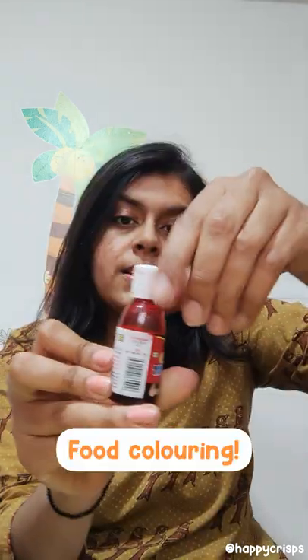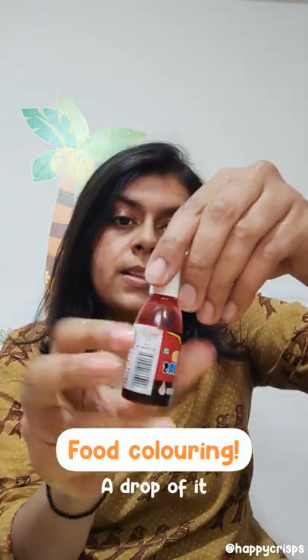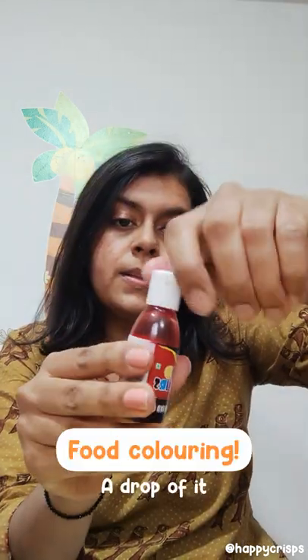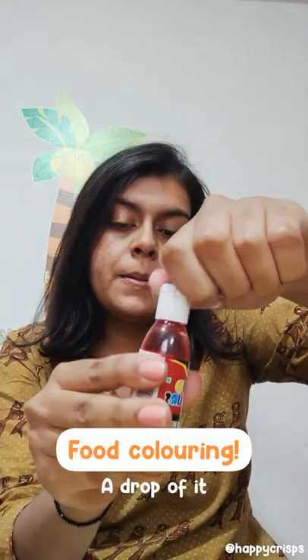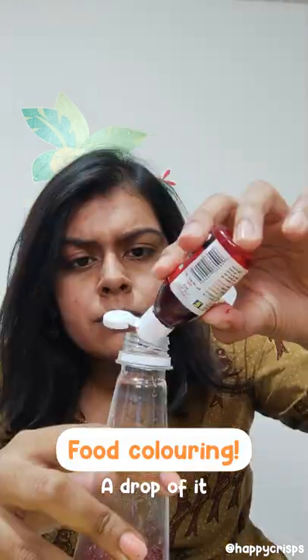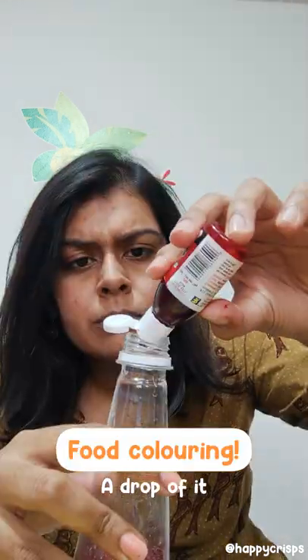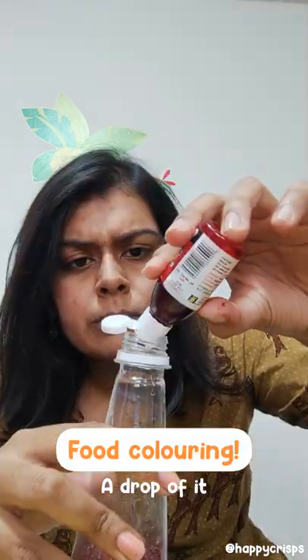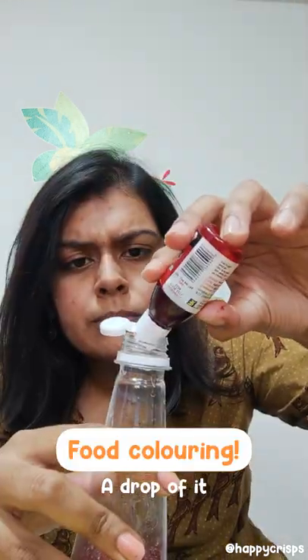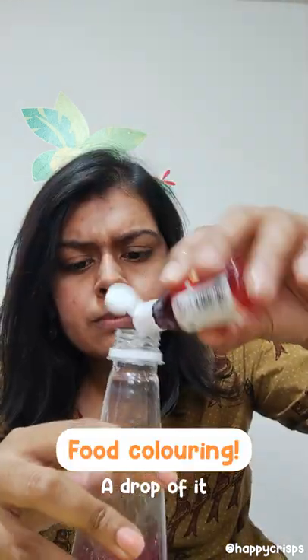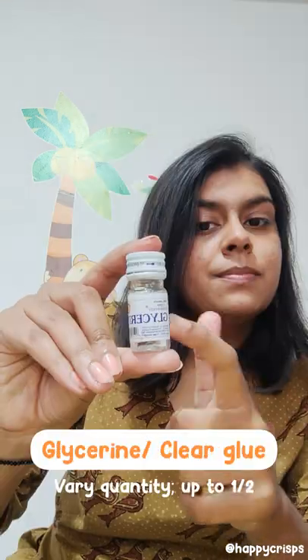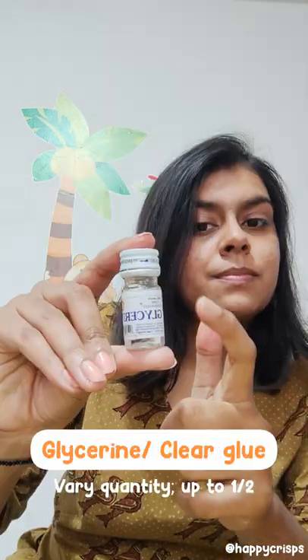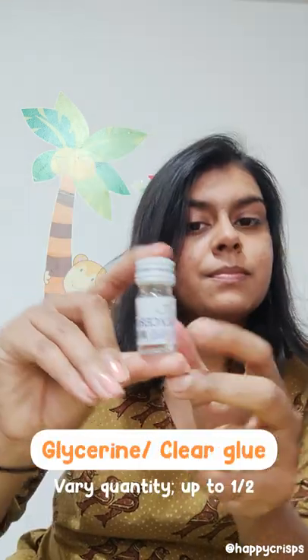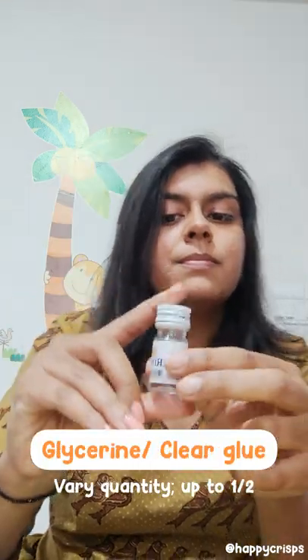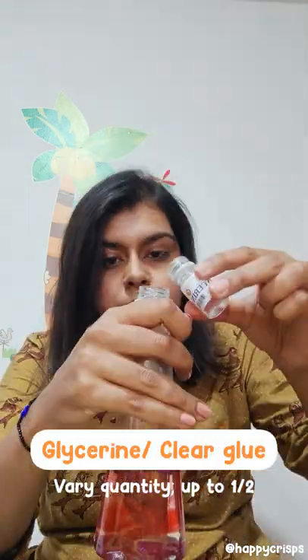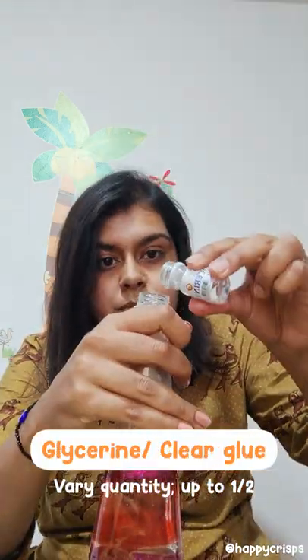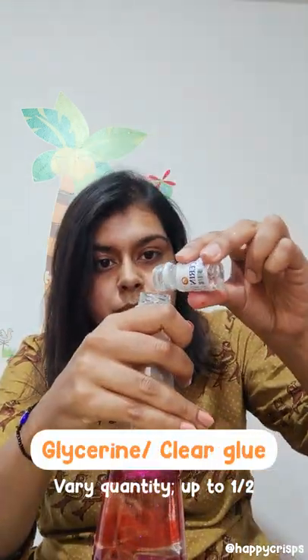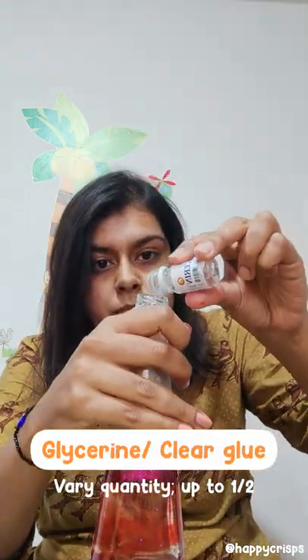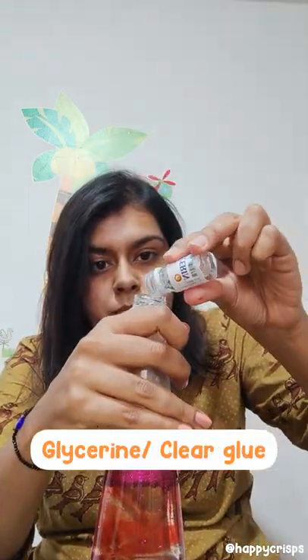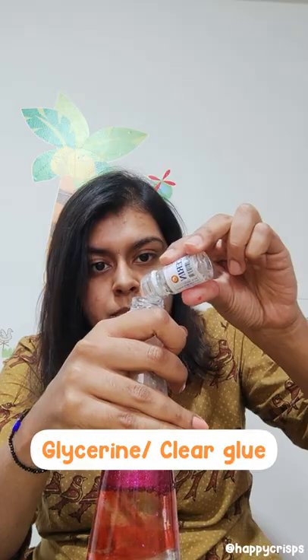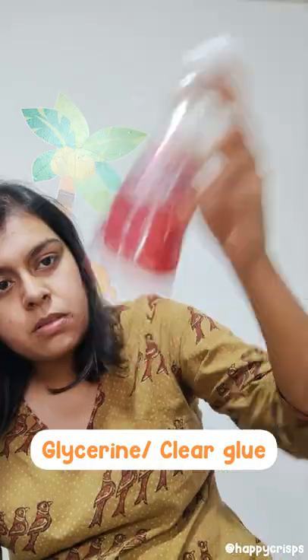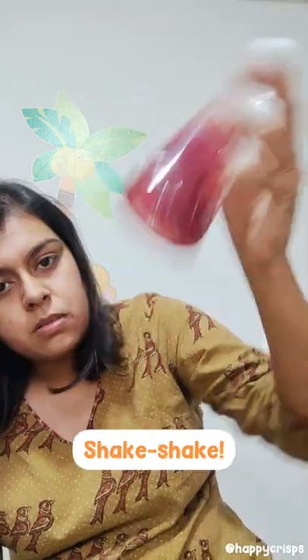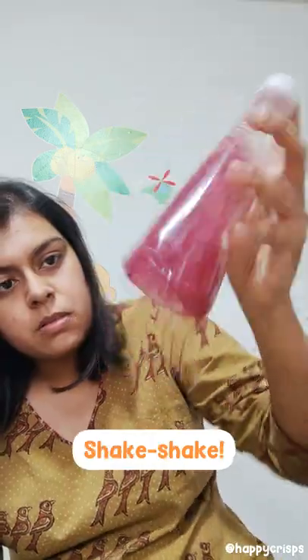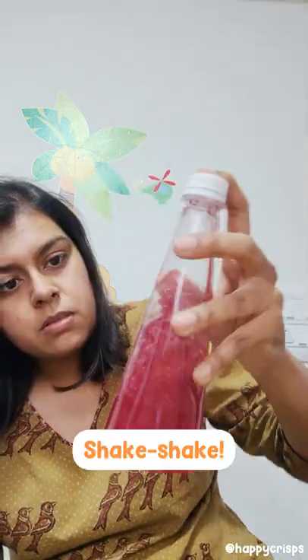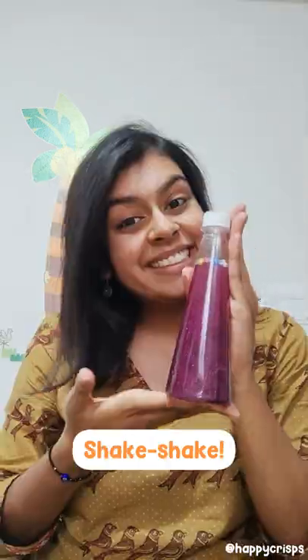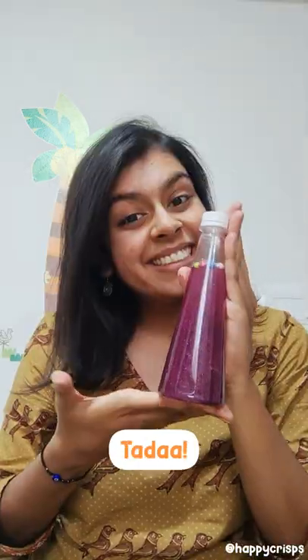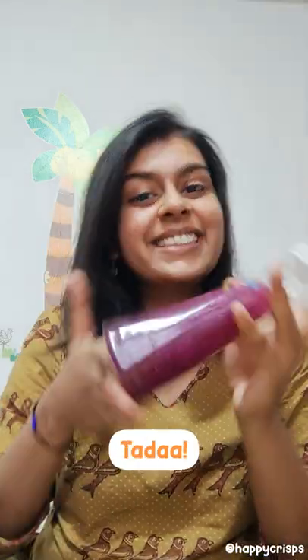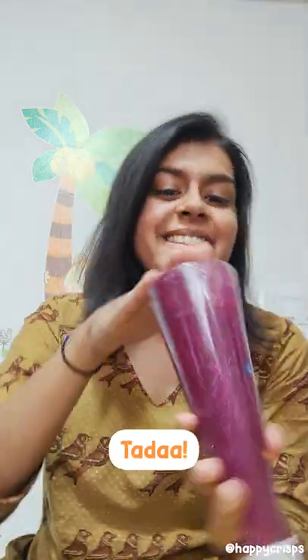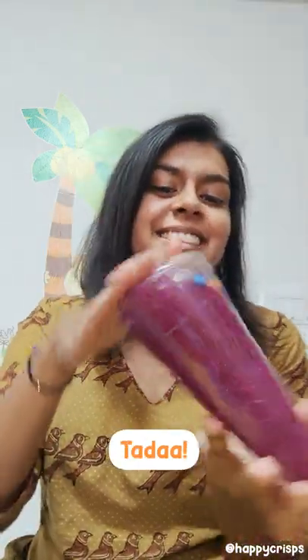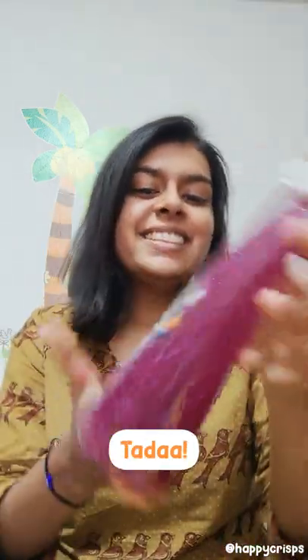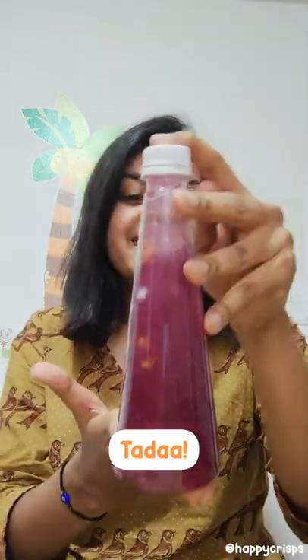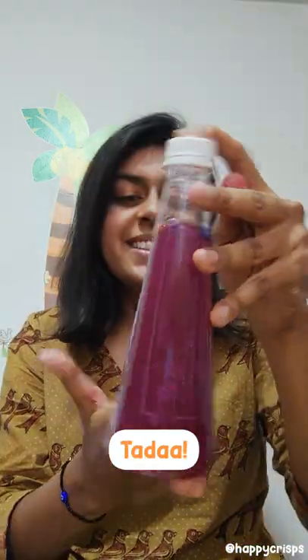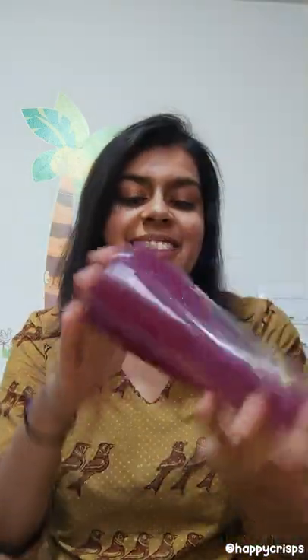Then add some food coloring, just one drop of it. Then you can add glycerin or clear glue, varying the quantity. Shake it again and that's it — you're done.